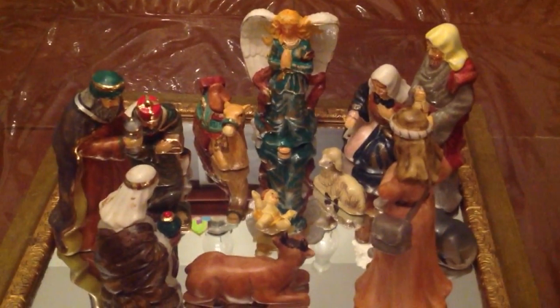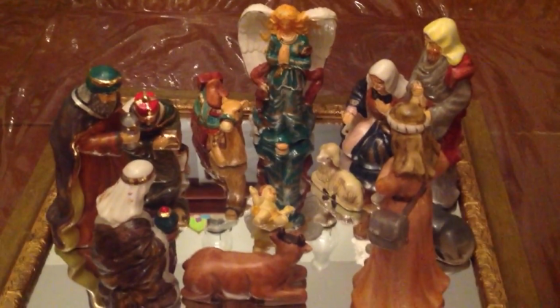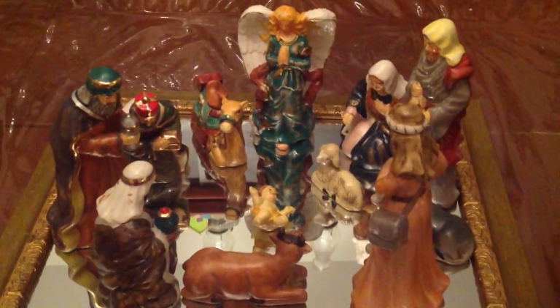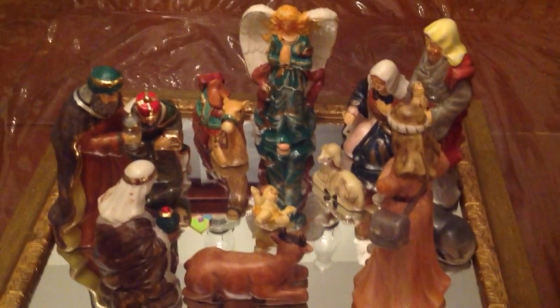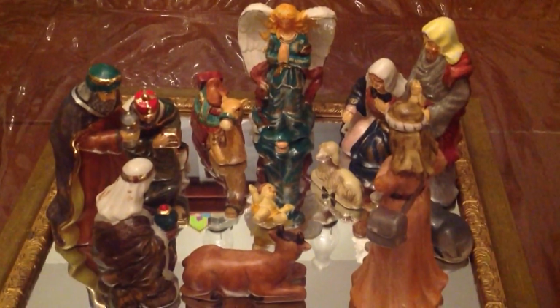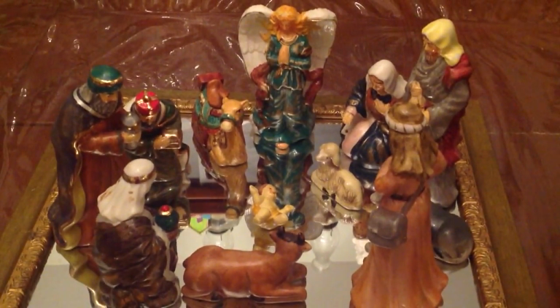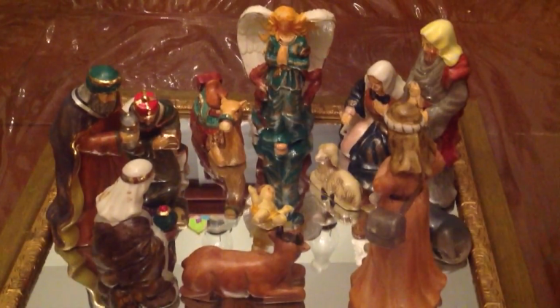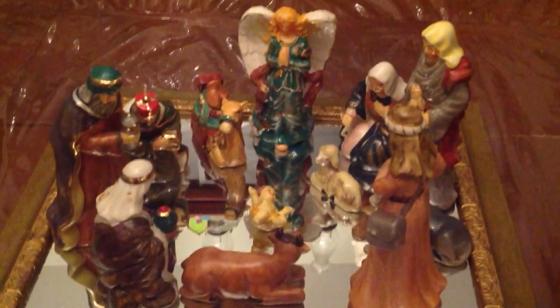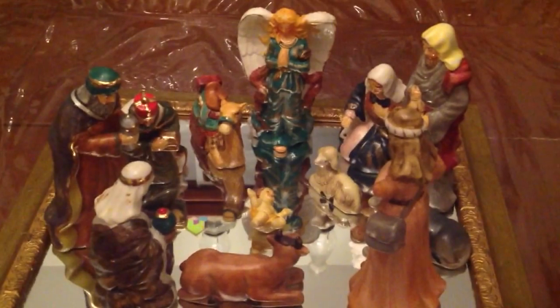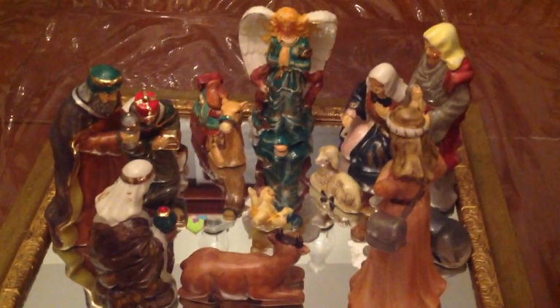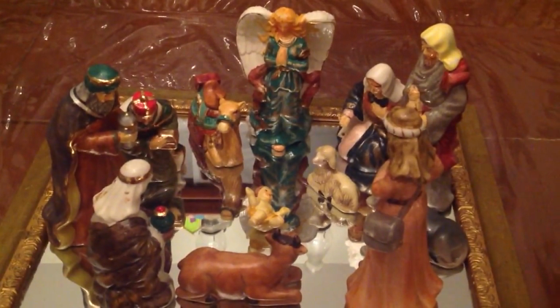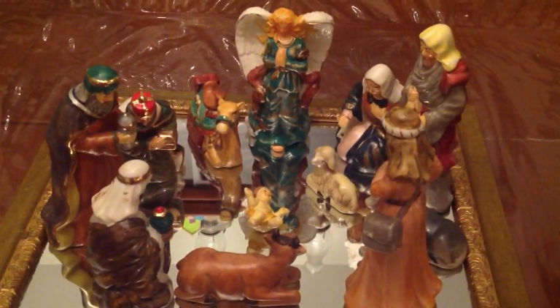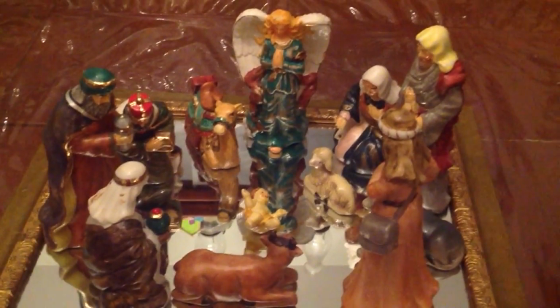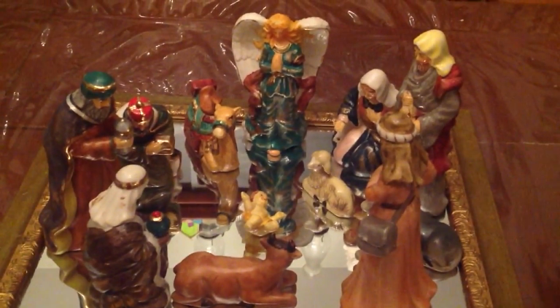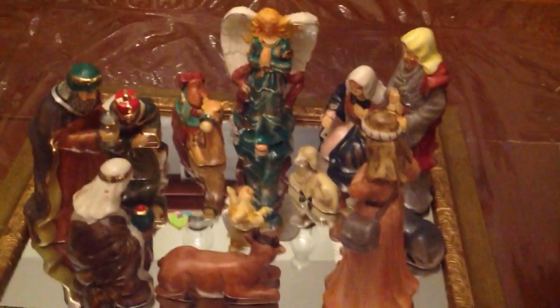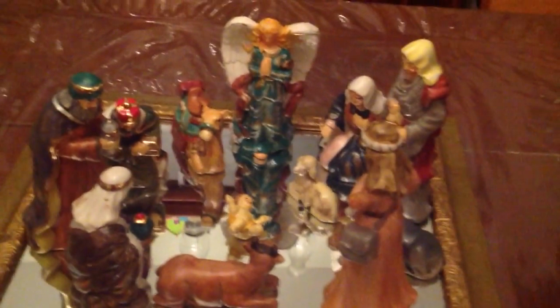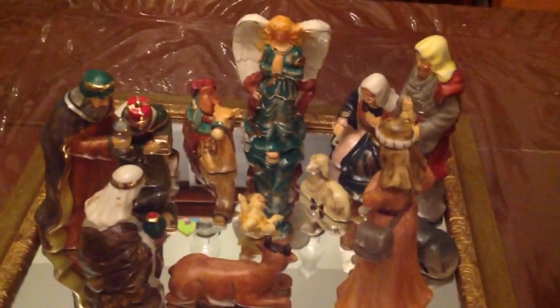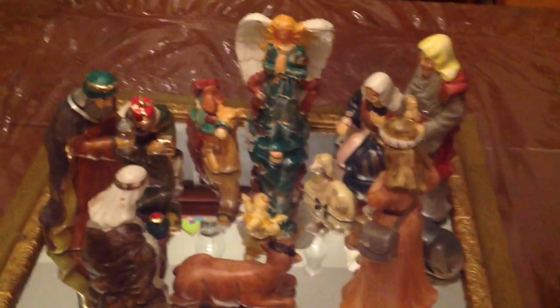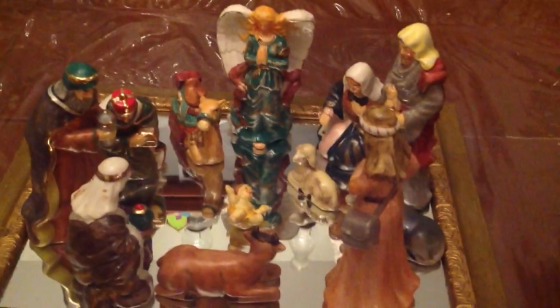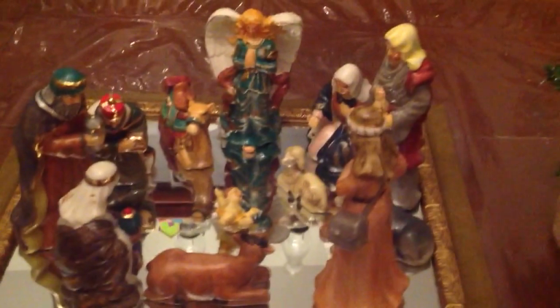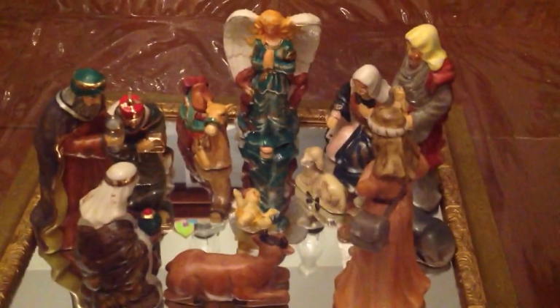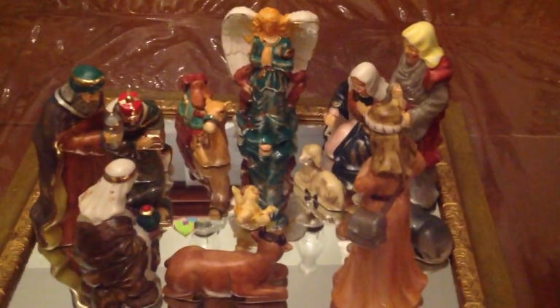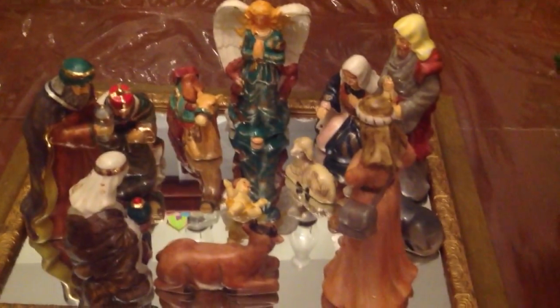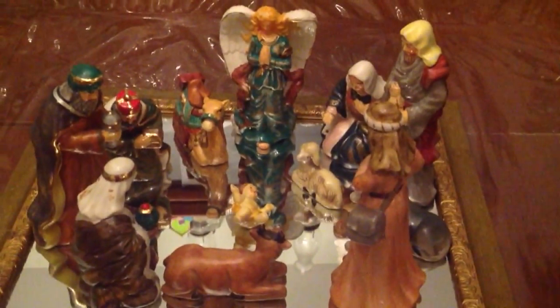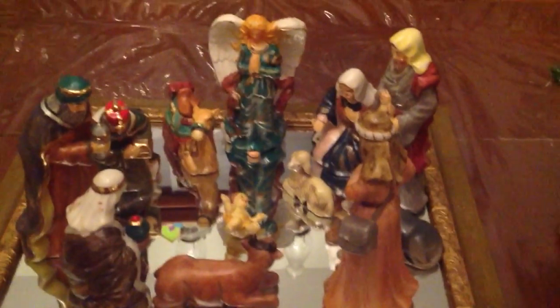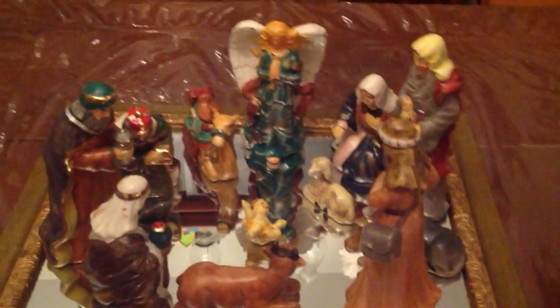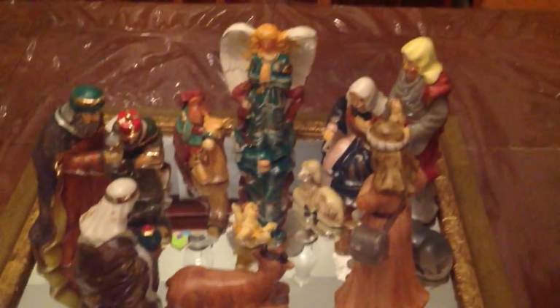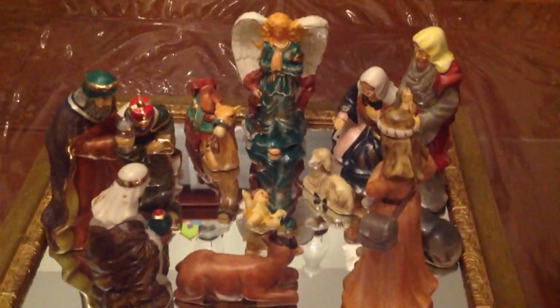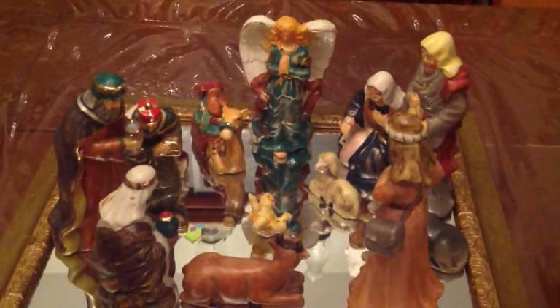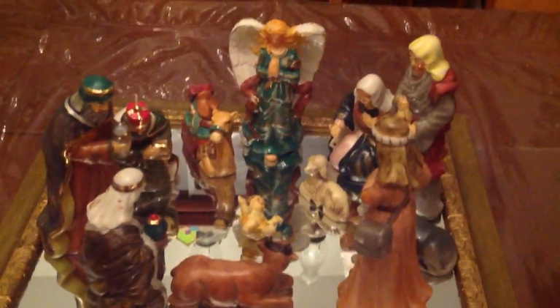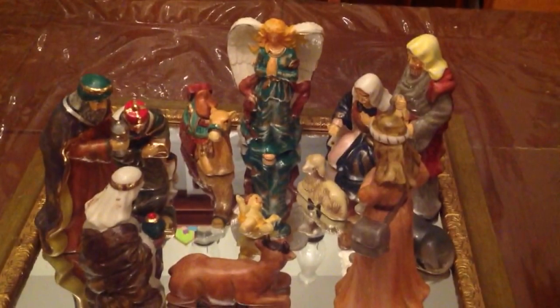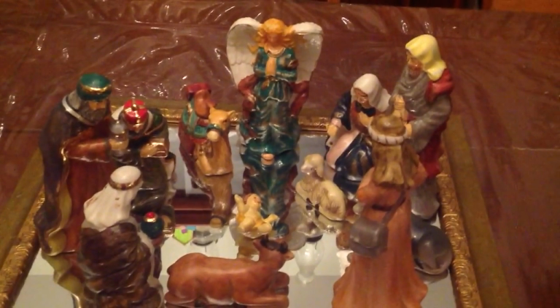I'm going to be showing you a manger scene, a photography book, and a Christmas cookie guide on making cookies. Hope y'all like this Vlogmas Day 13.